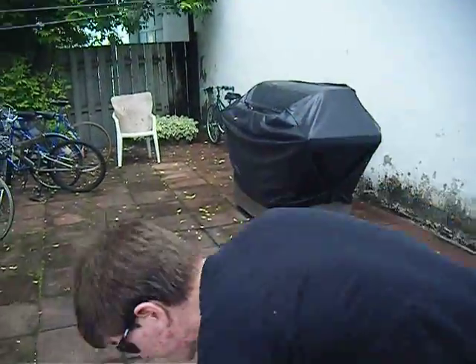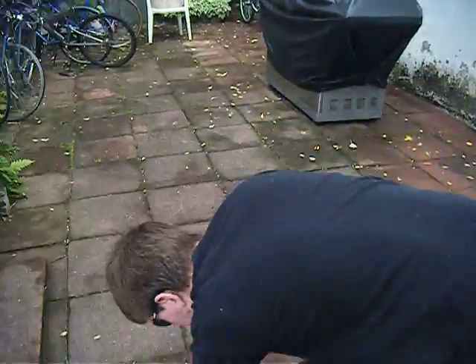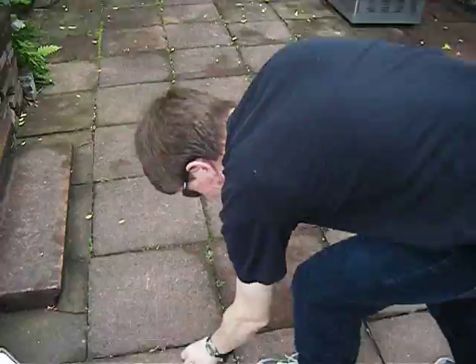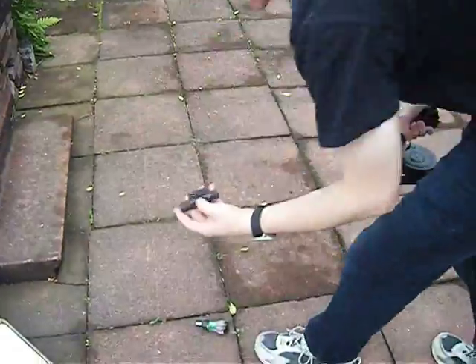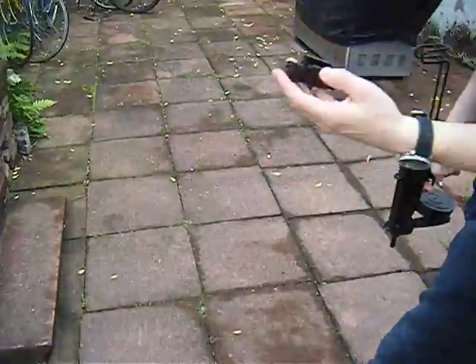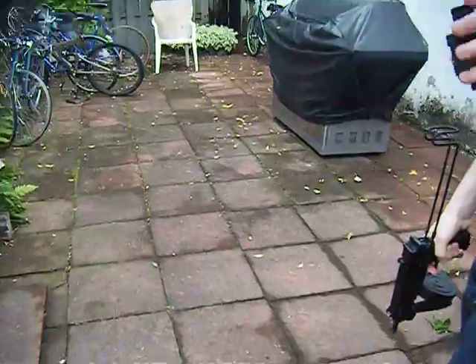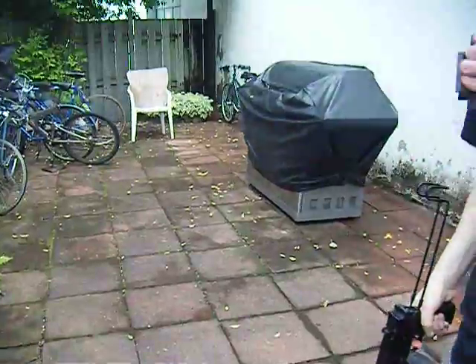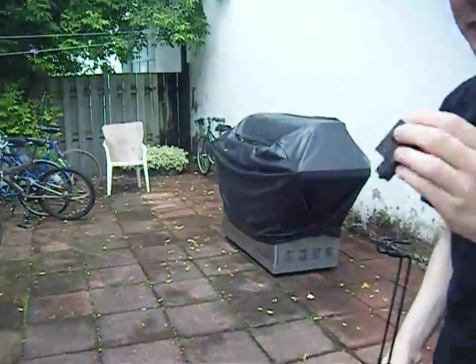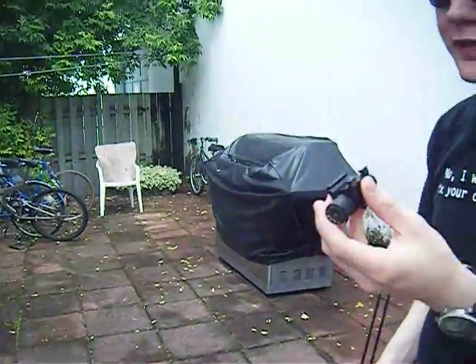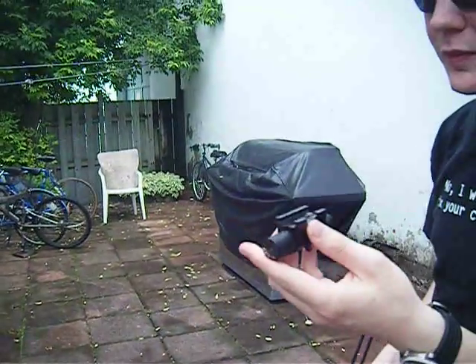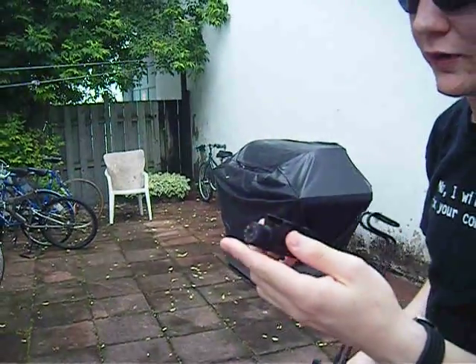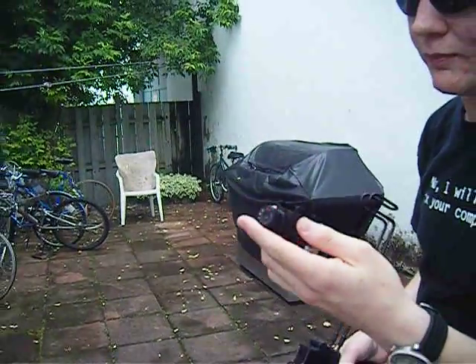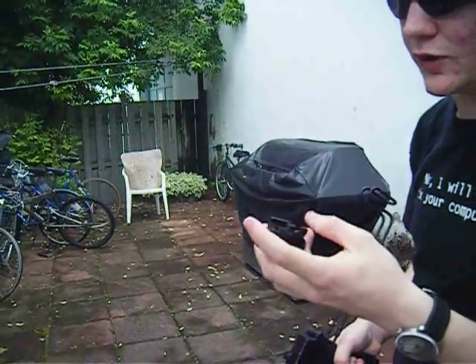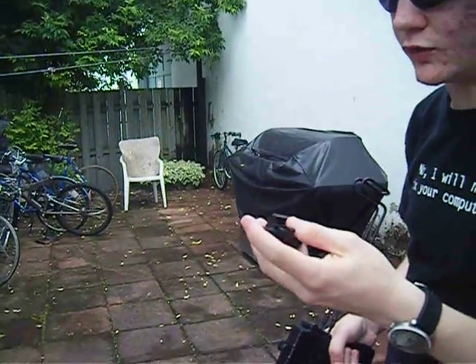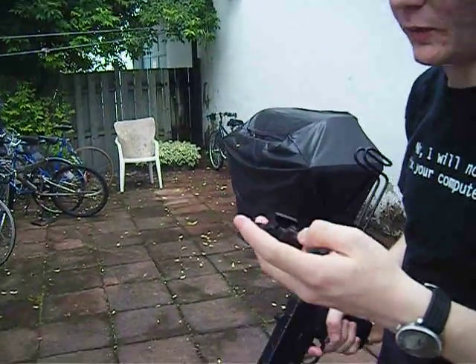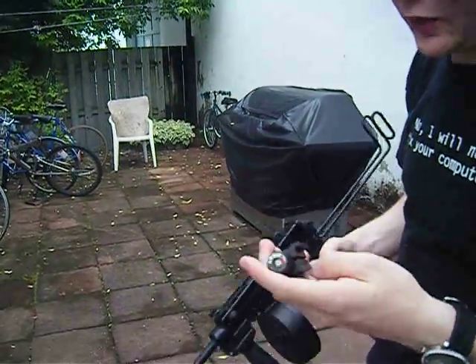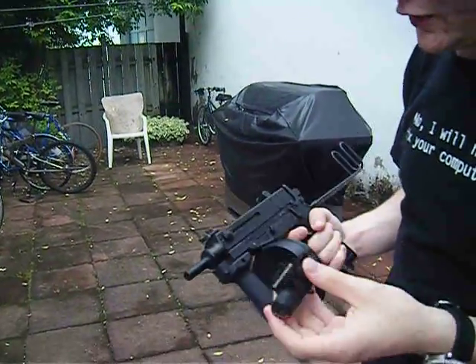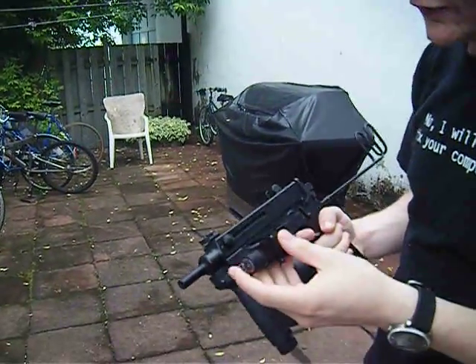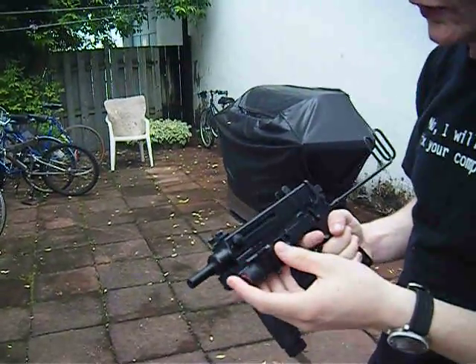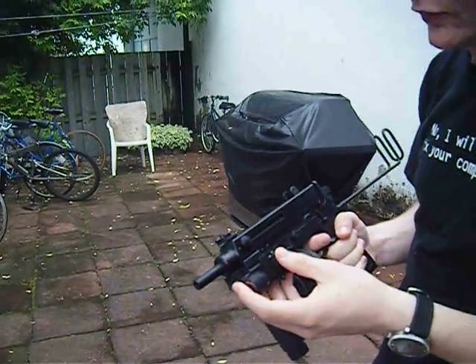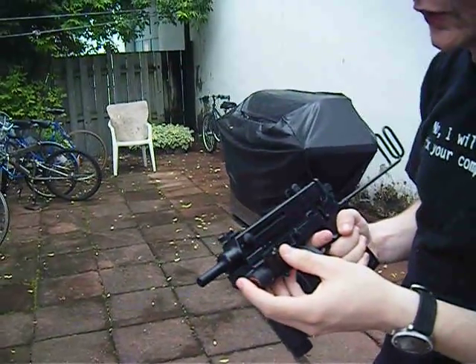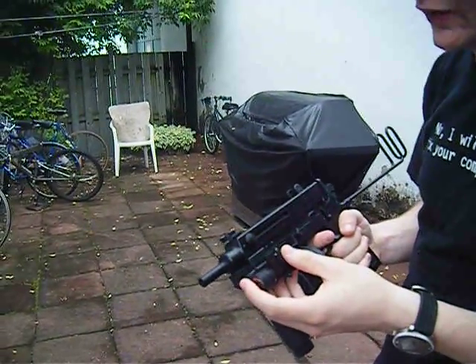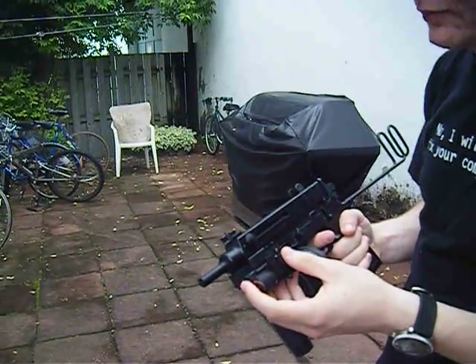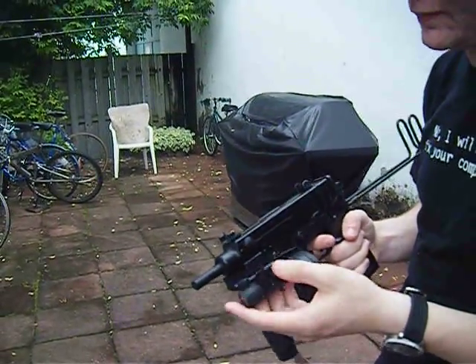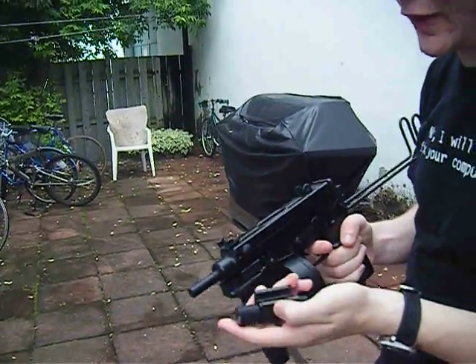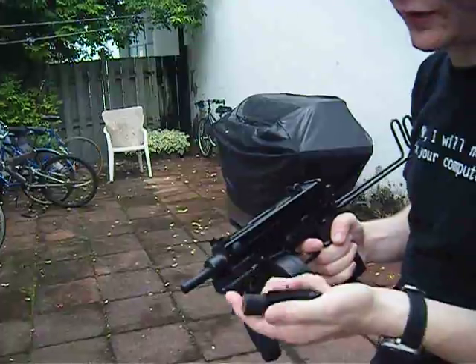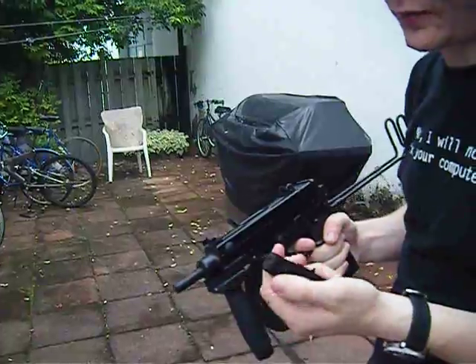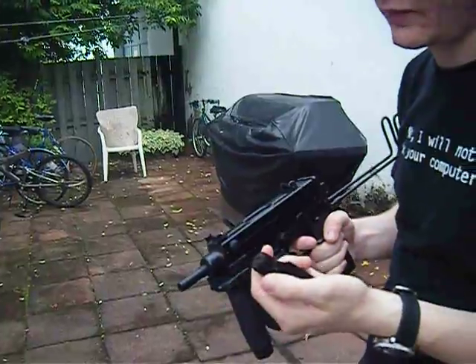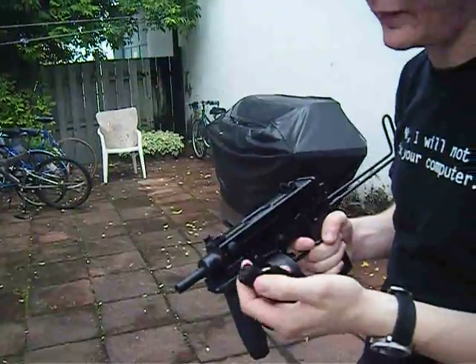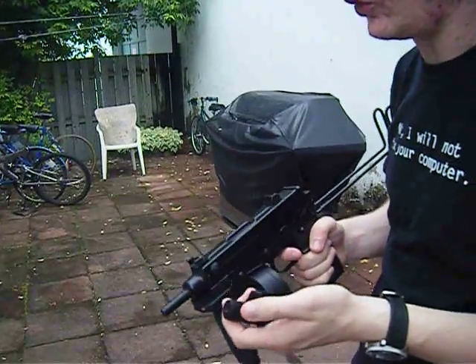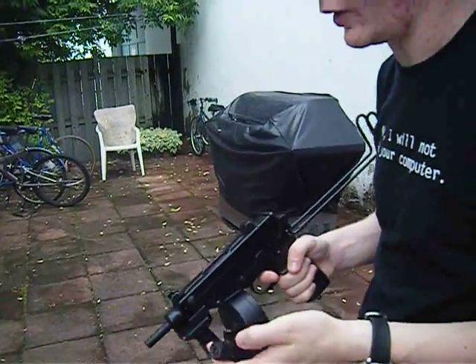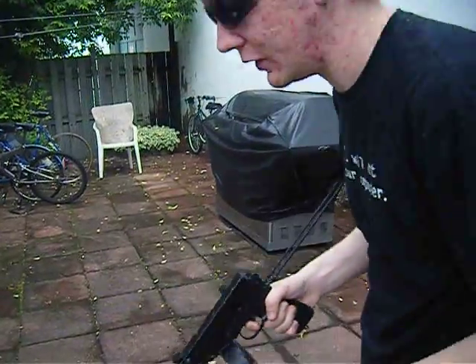I also brought a laser. I'm not sure where I picked this one up, but I bought it used from someone. This fits also very well, but again presents the problem of being able to hold it properly.